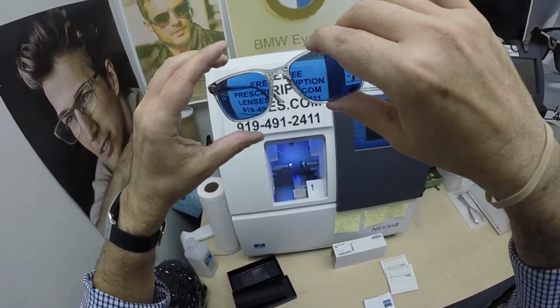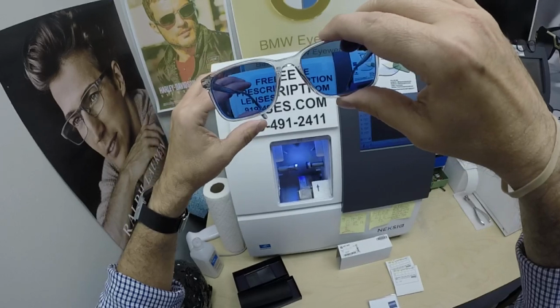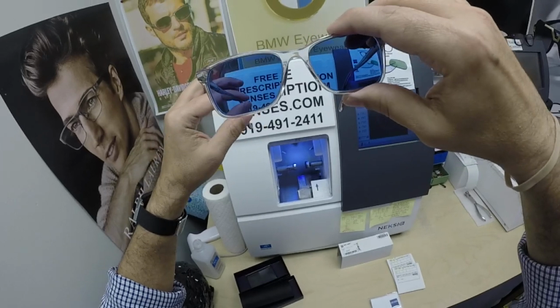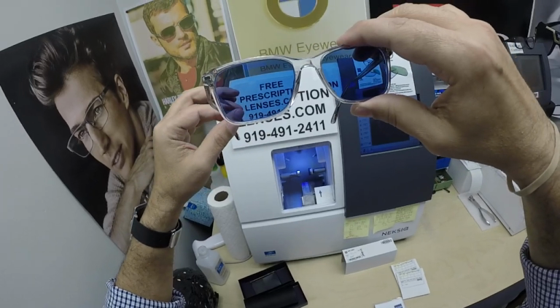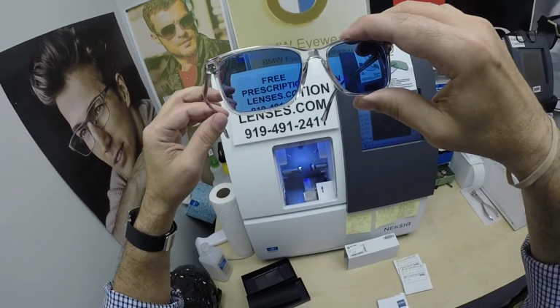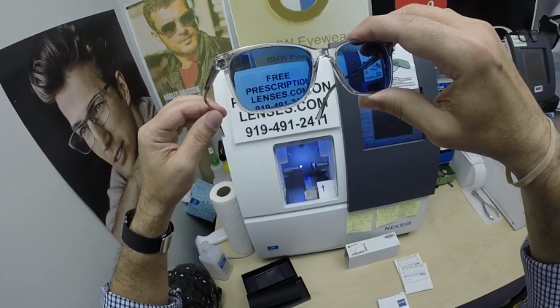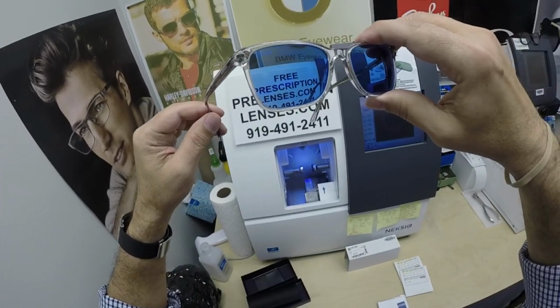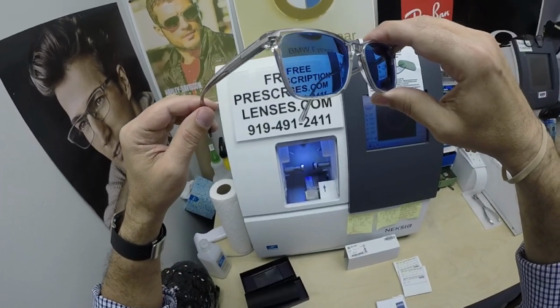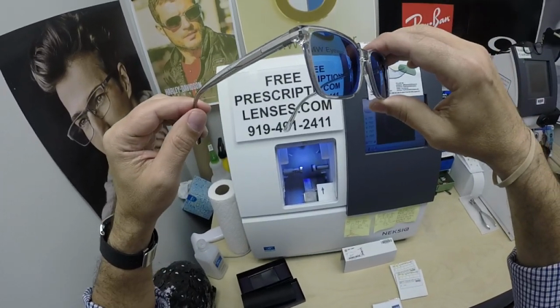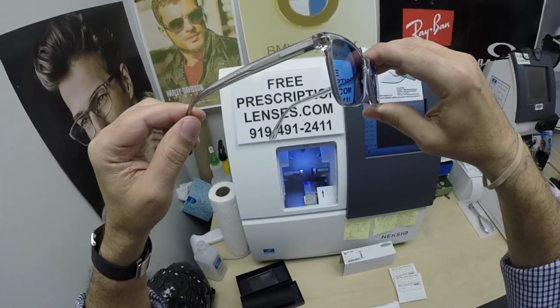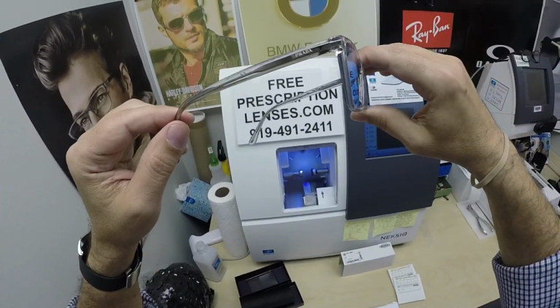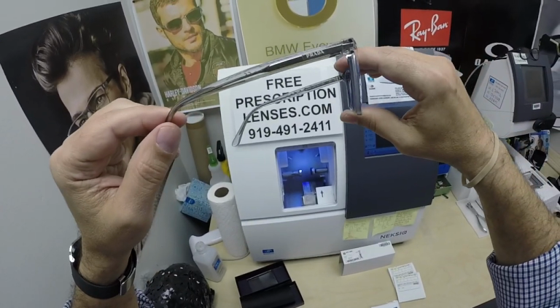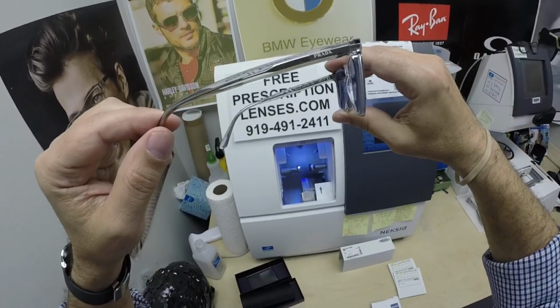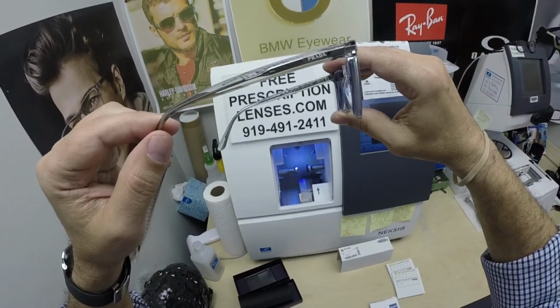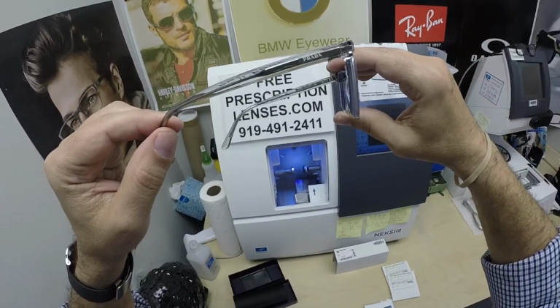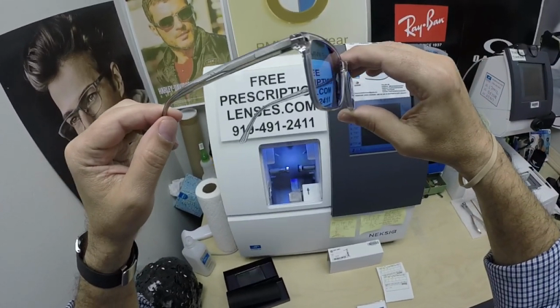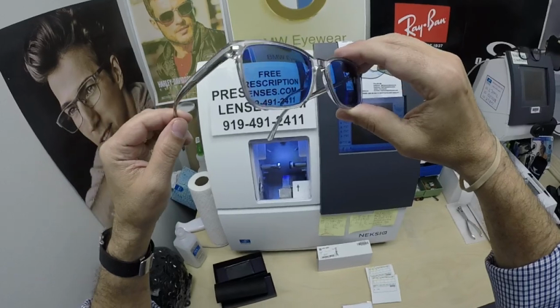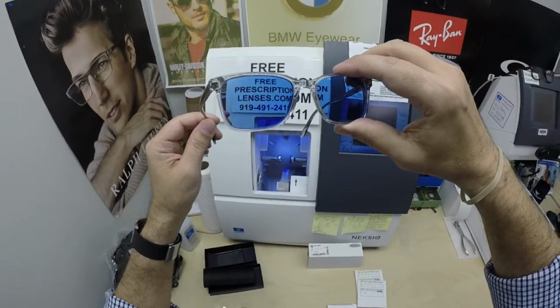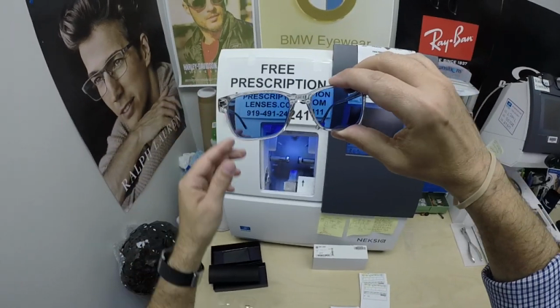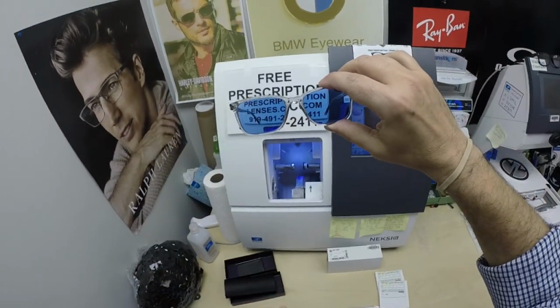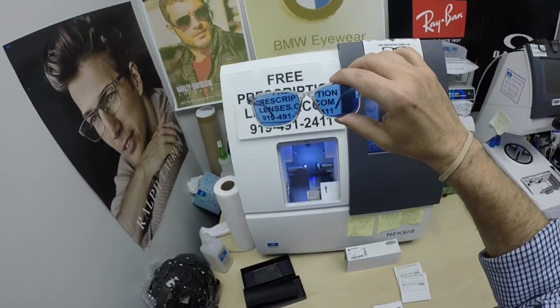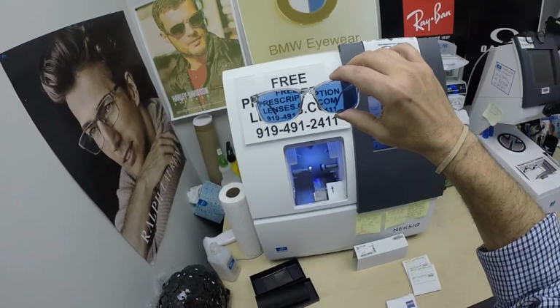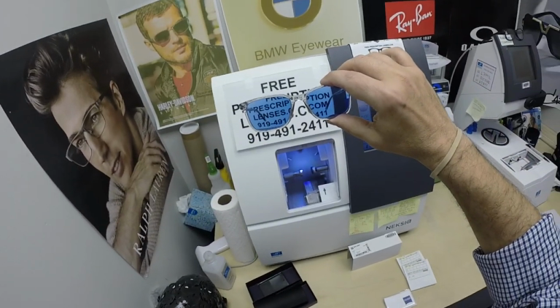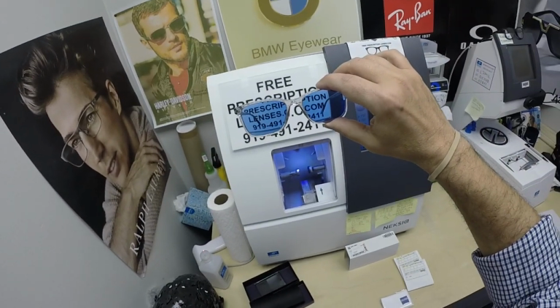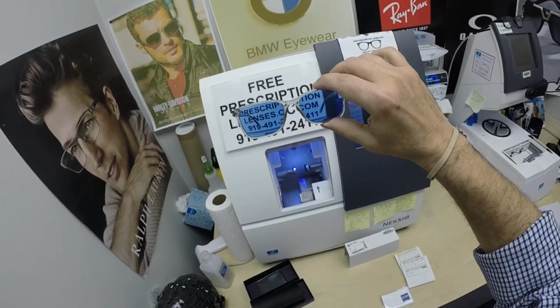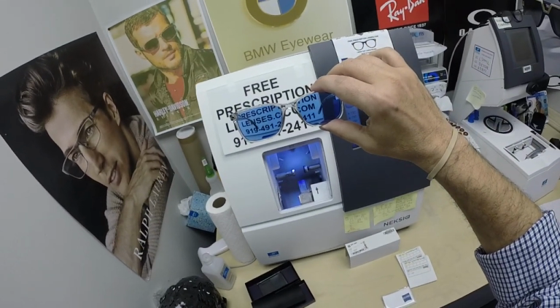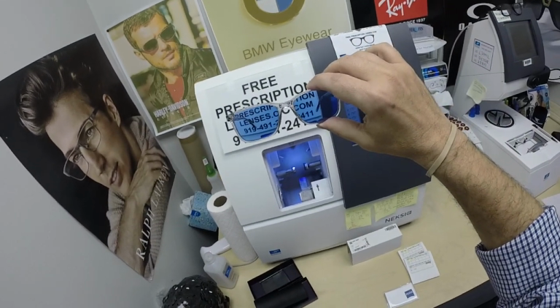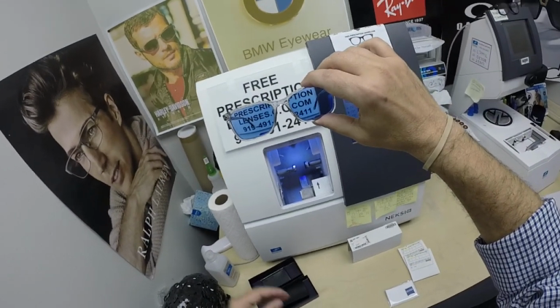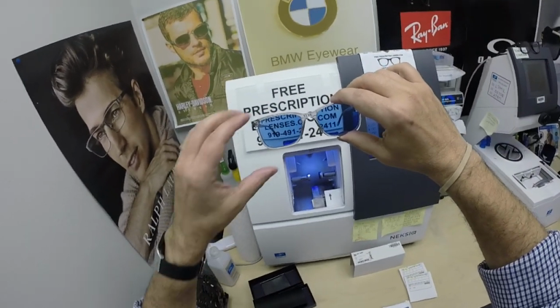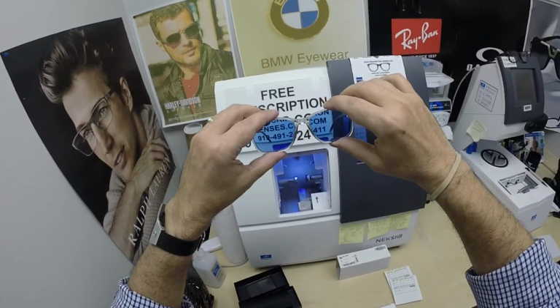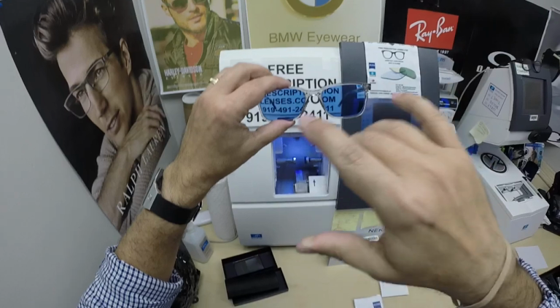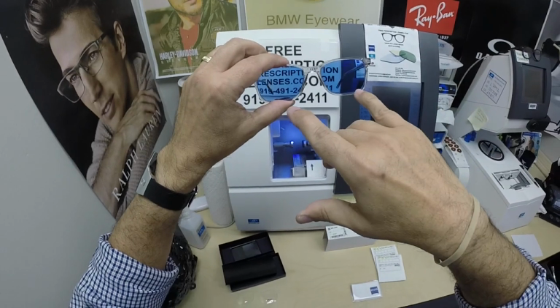This looks great — the Photofusion Blue with the Zeiss DuraVision Blue Protect anti-glare coating. This will block 30 to 50% of the harmful blue light.